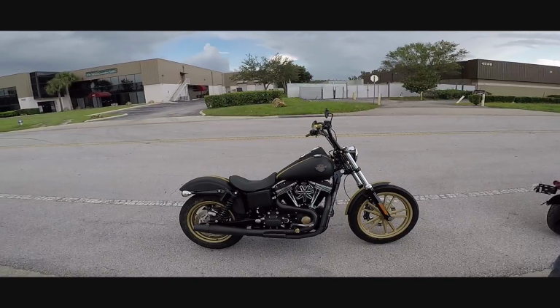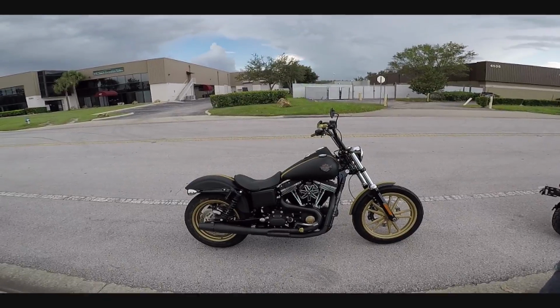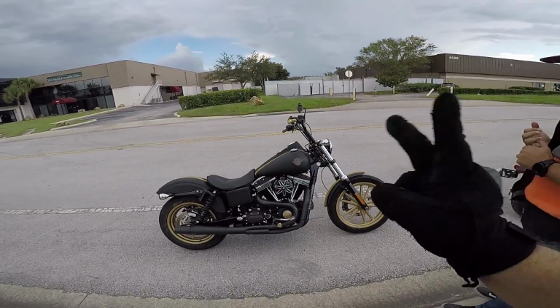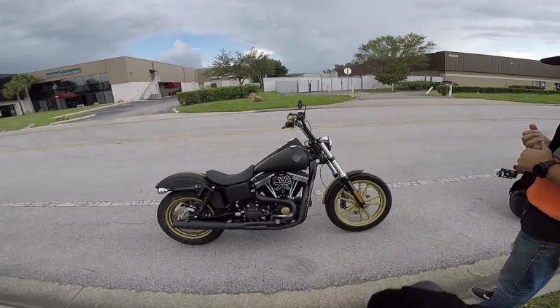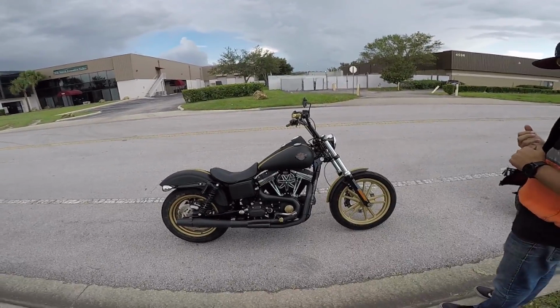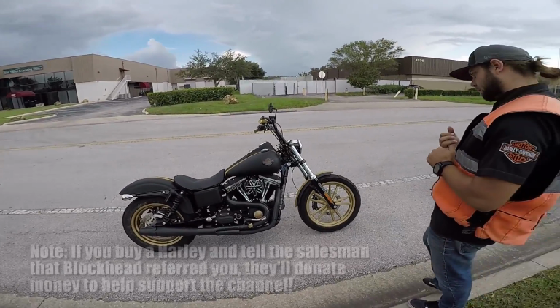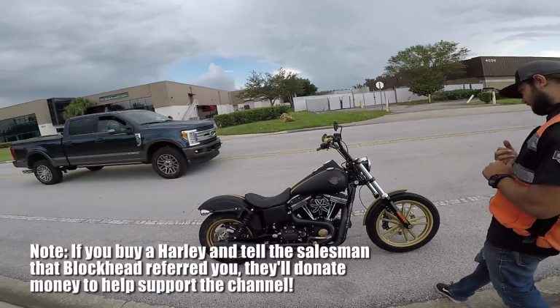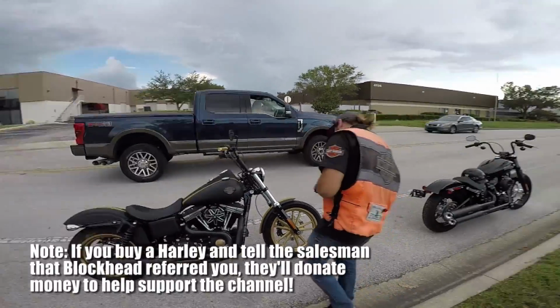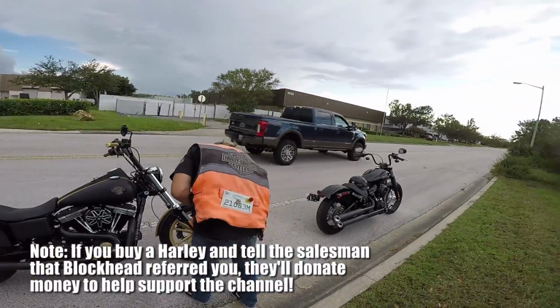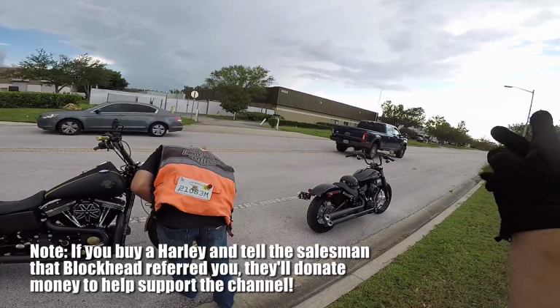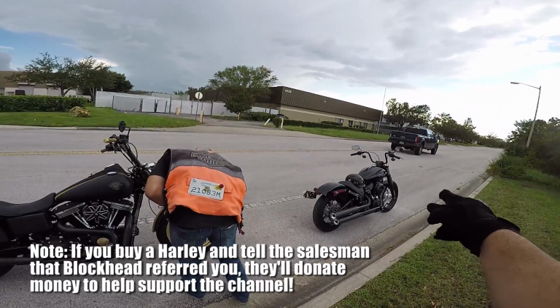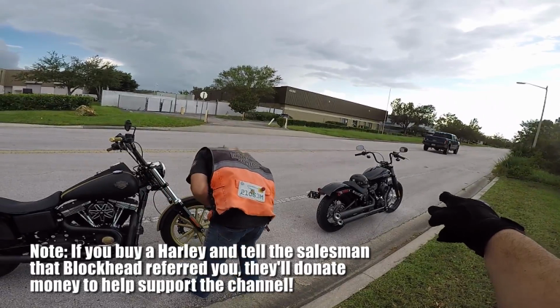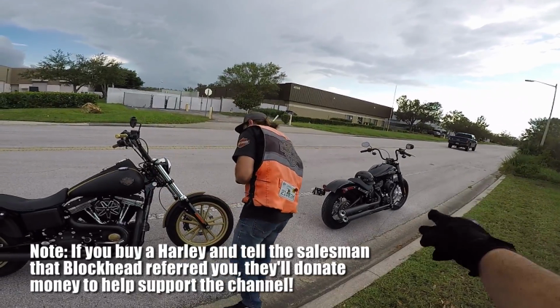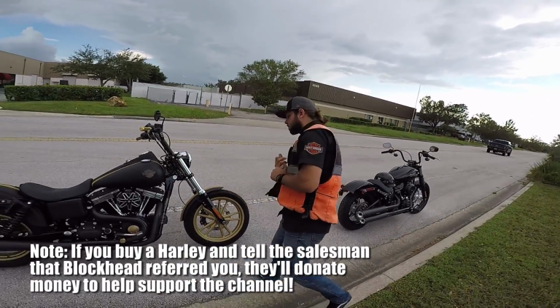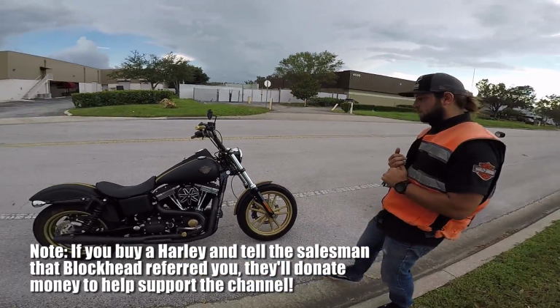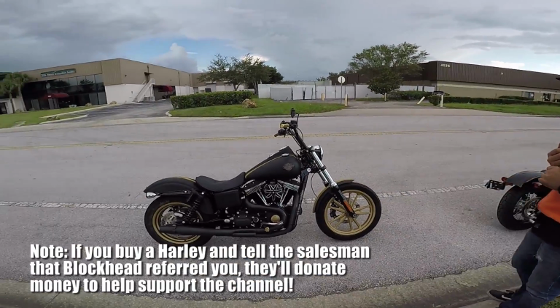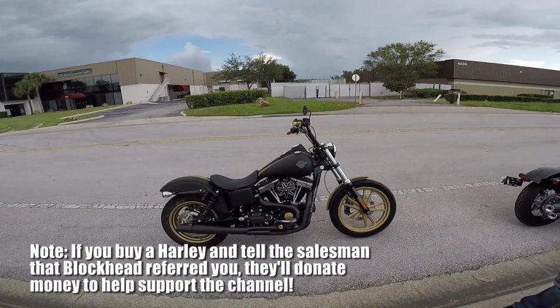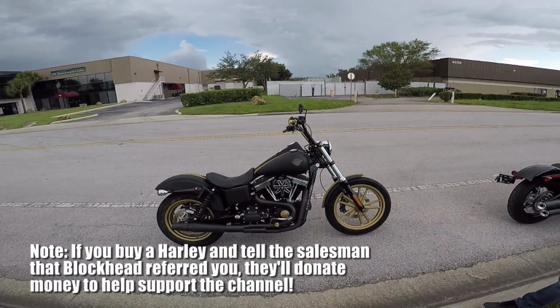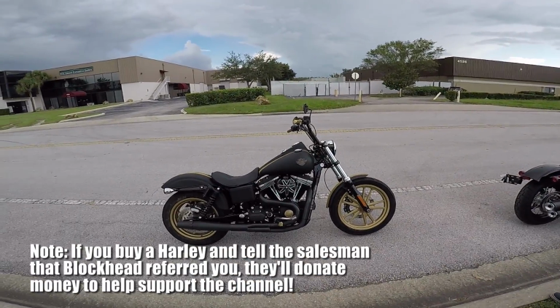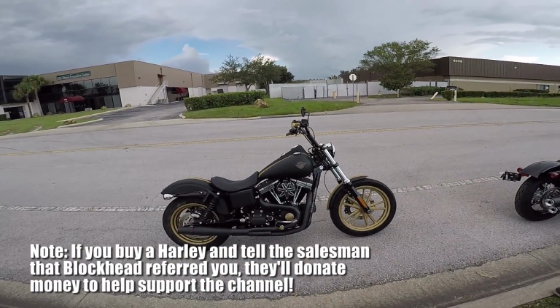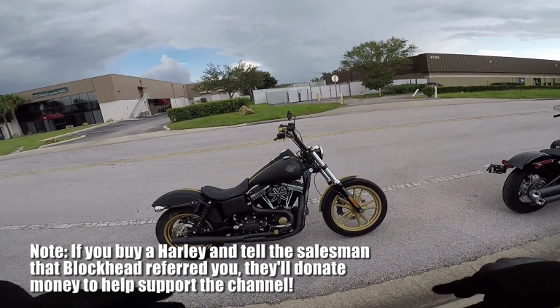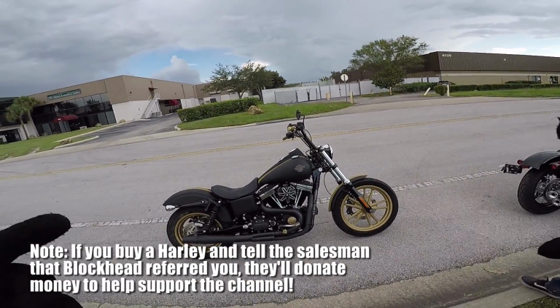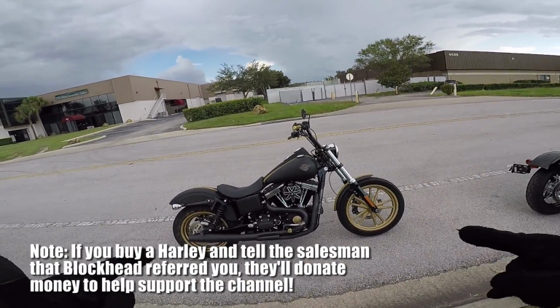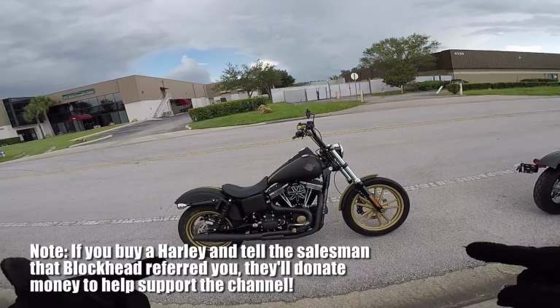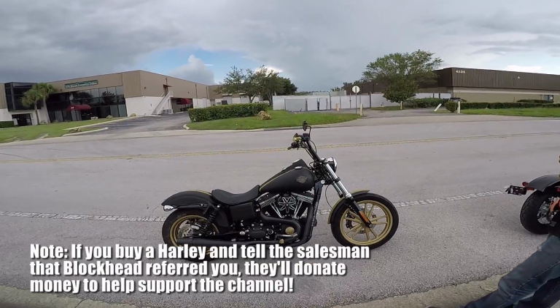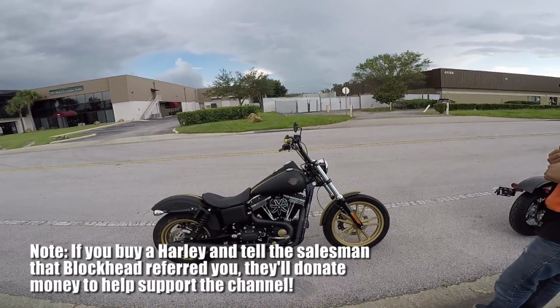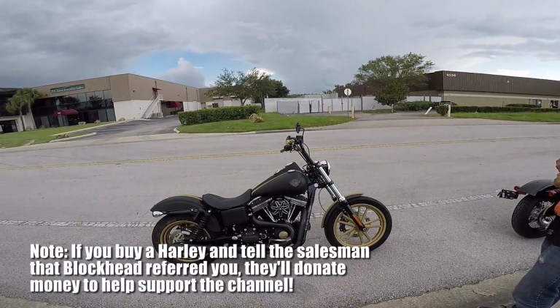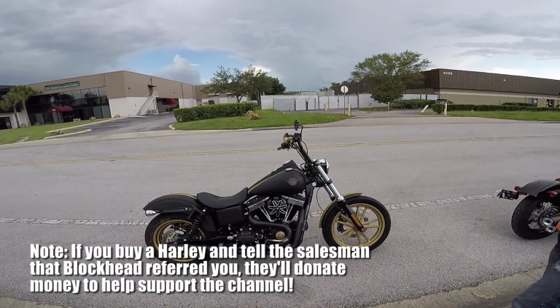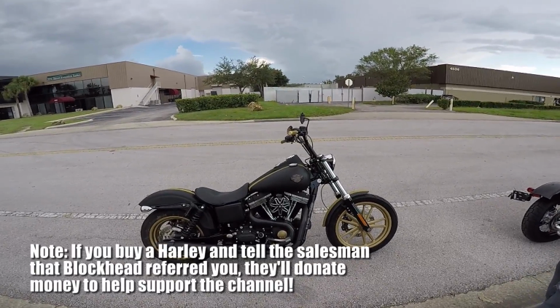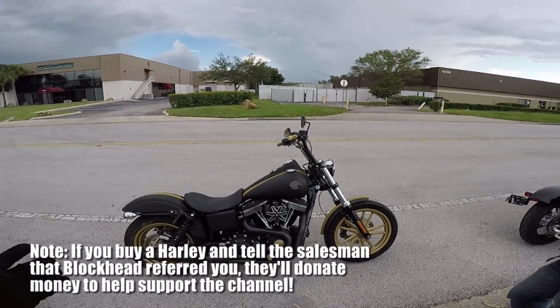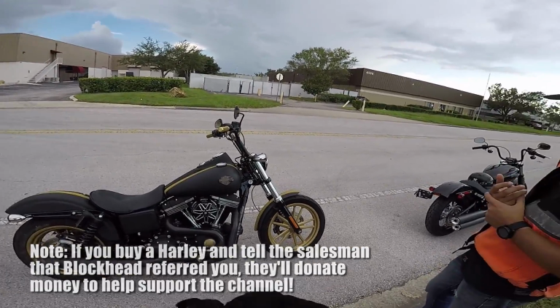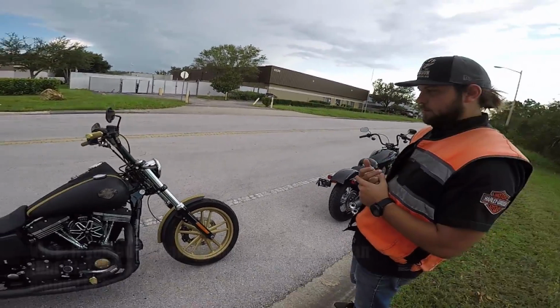What up, Blockheads? We are out here test riding some Harleys. We just got done with the new 107 Street Bob 2018, and now we're actually doing another Street Bob, but this time it's a 2016 Custom AF.